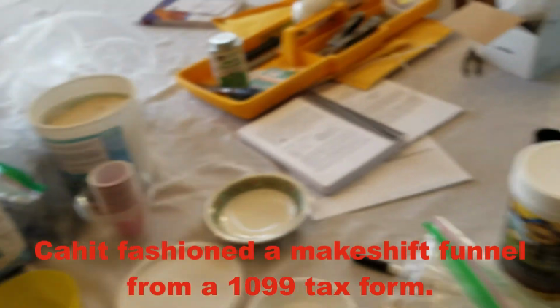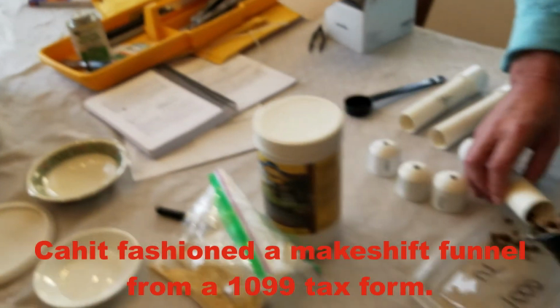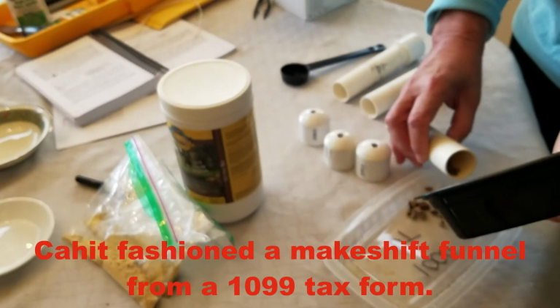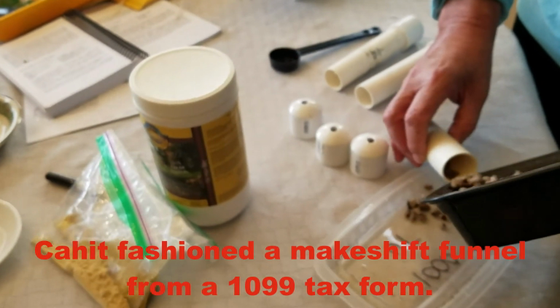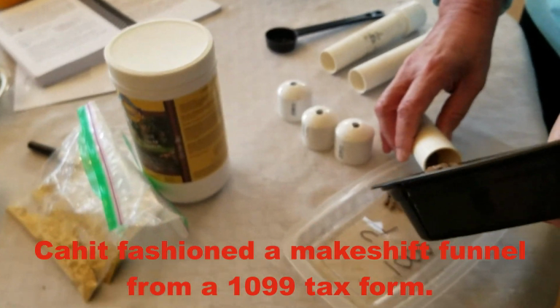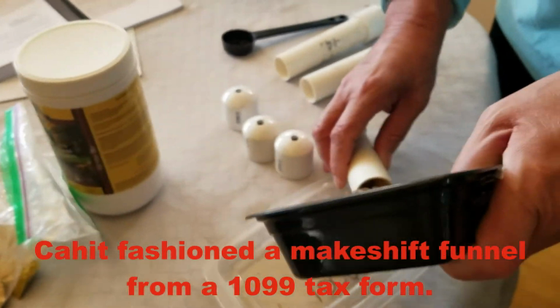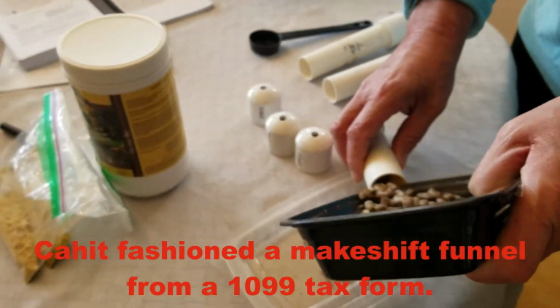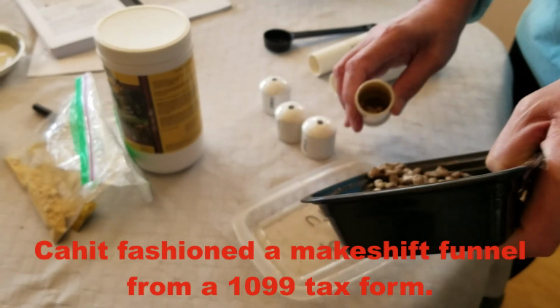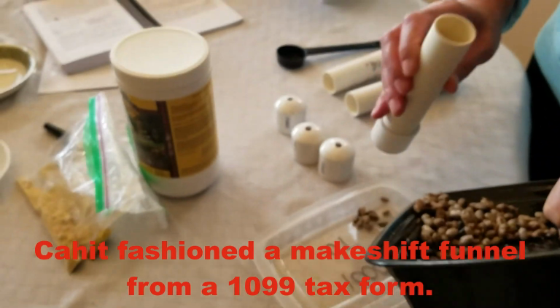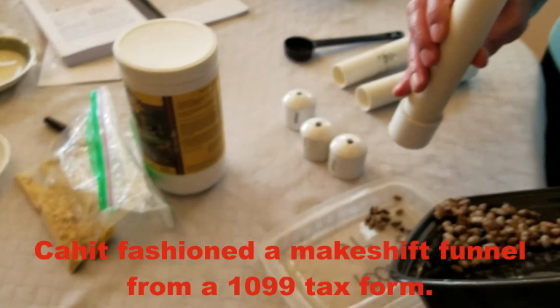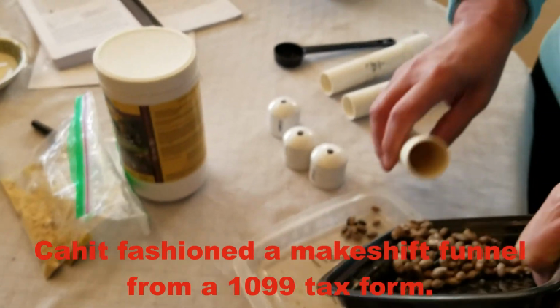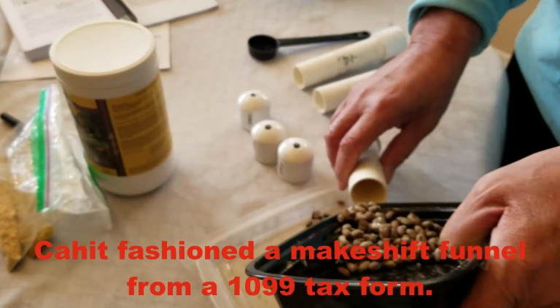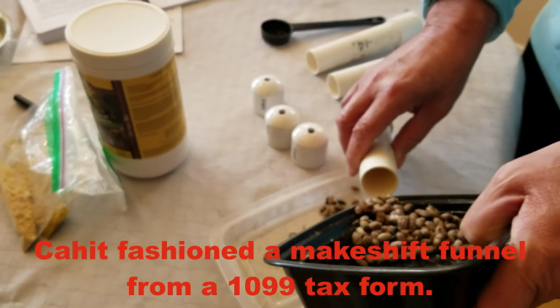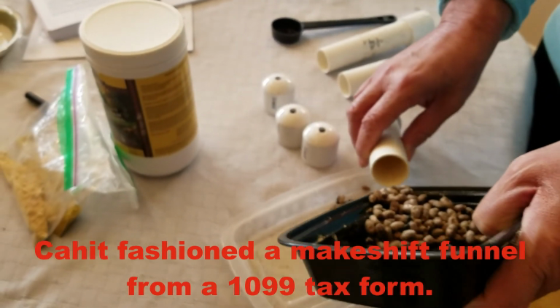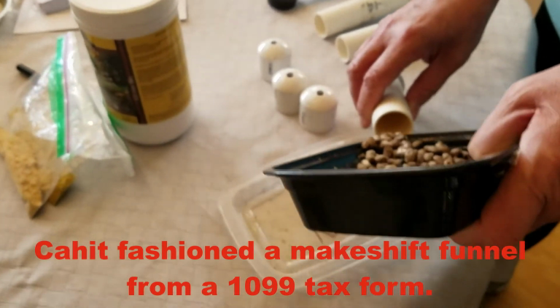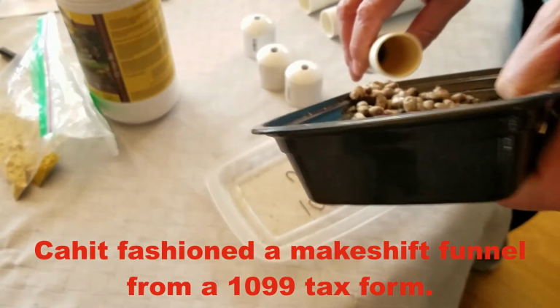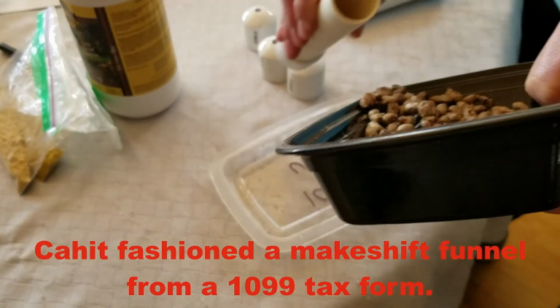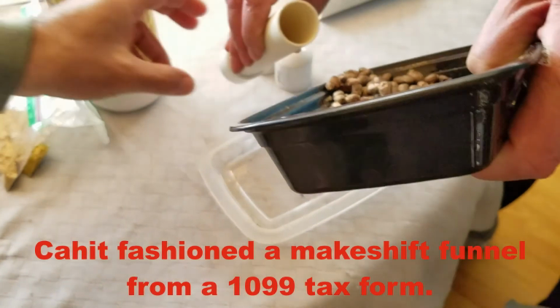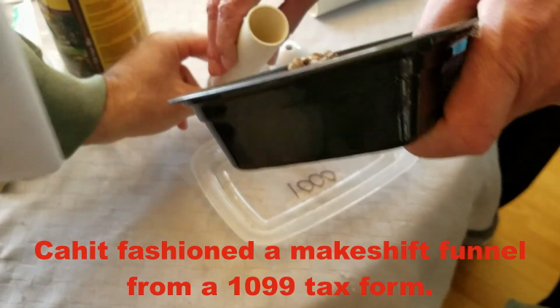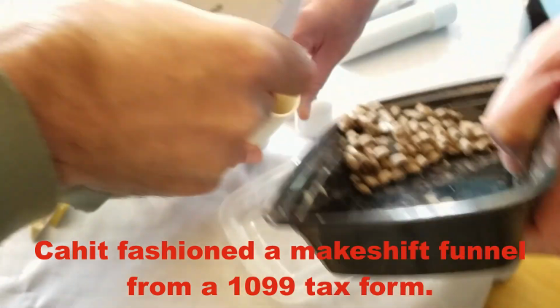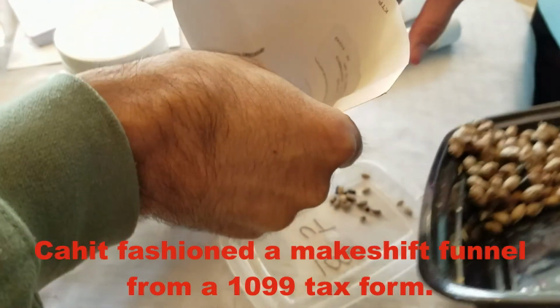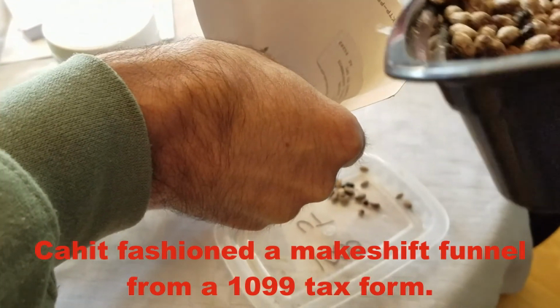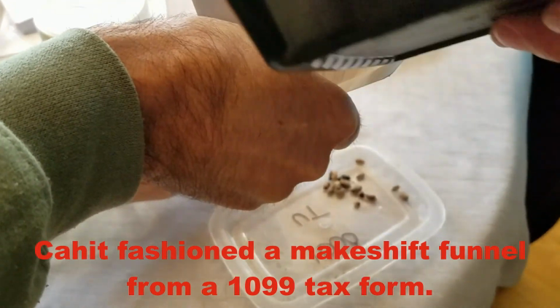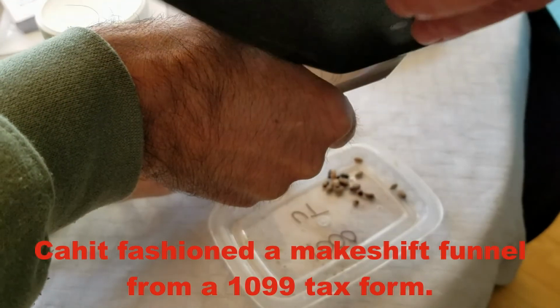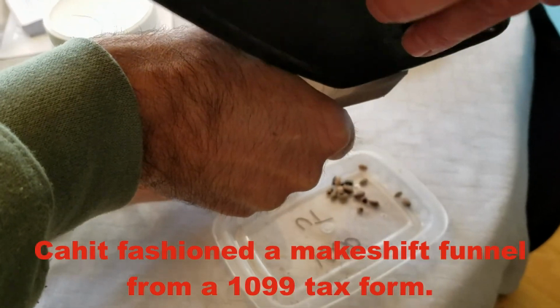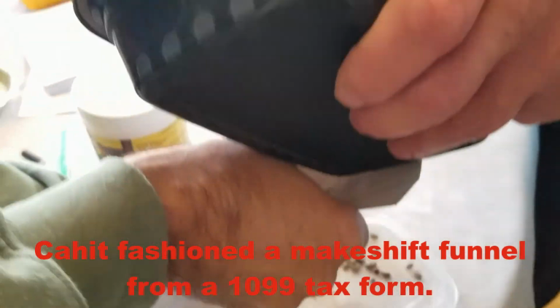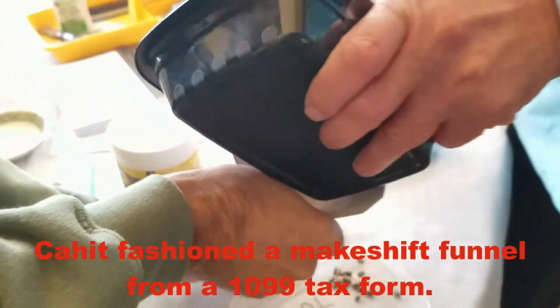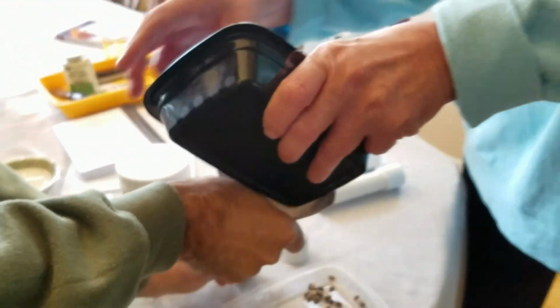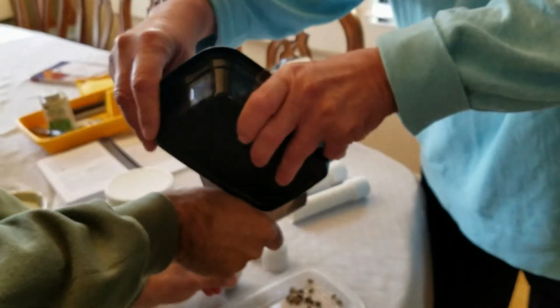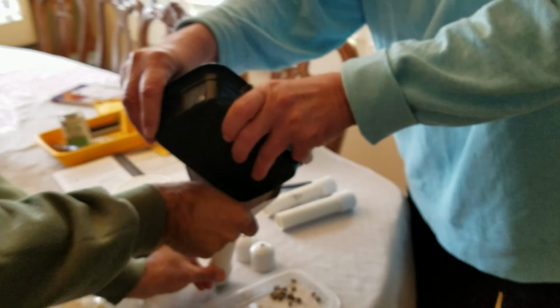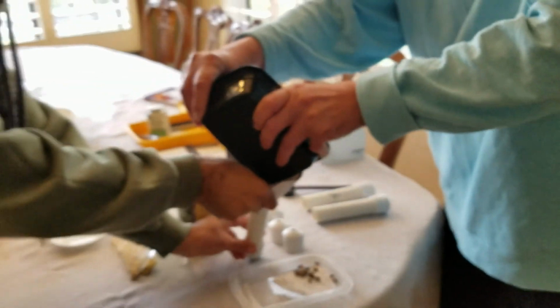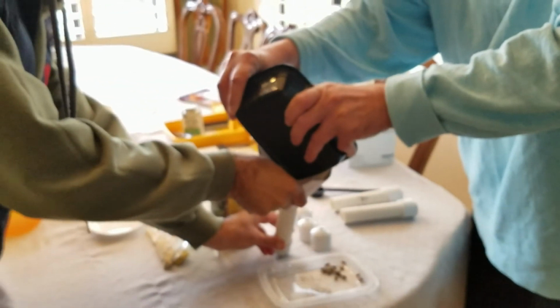I've just figured out the best way to do this, which is using a funnel. We're going to put approximately 60 to 80 cocoons in each tube, as best as eyesight can estimate.